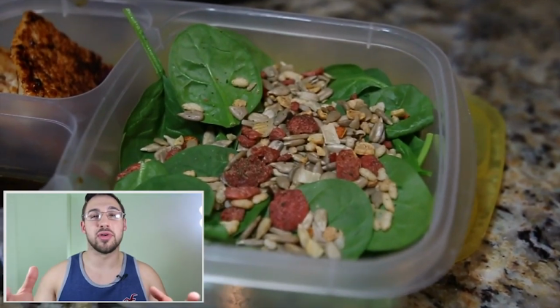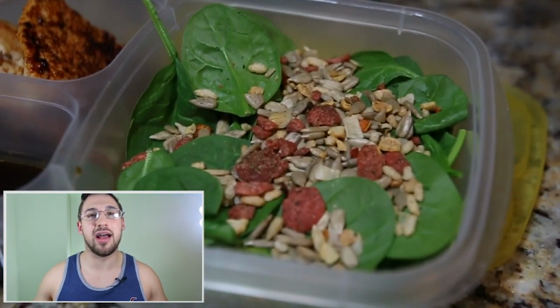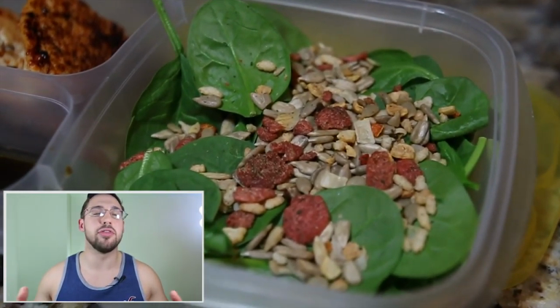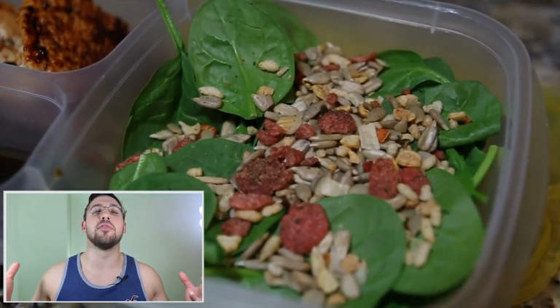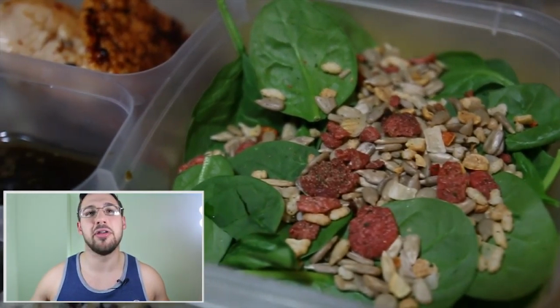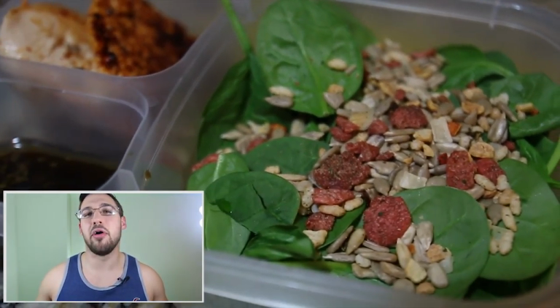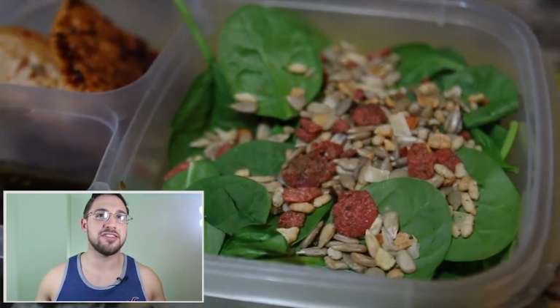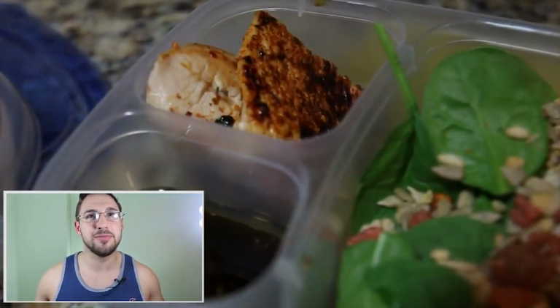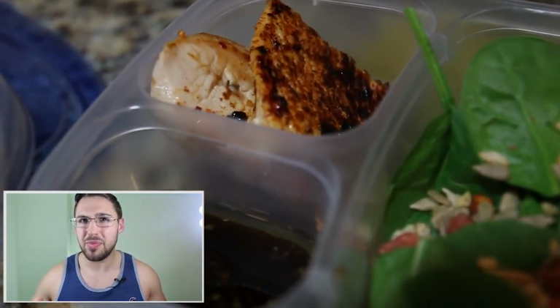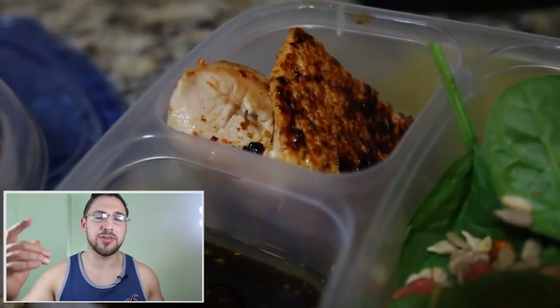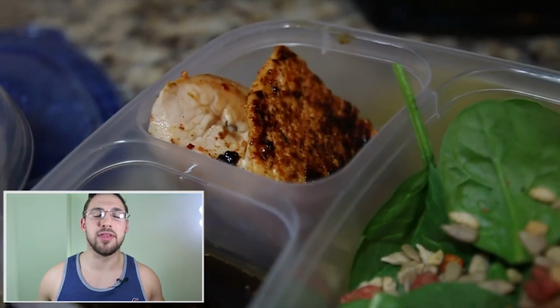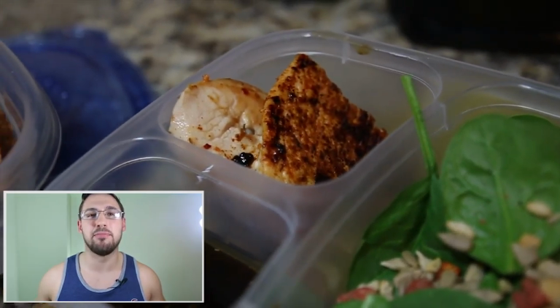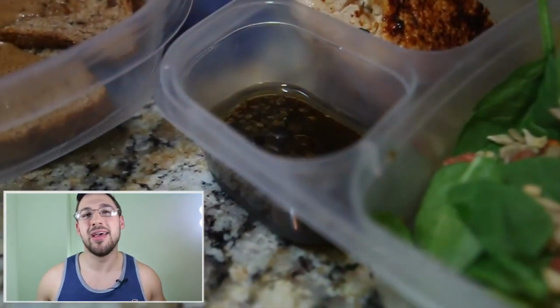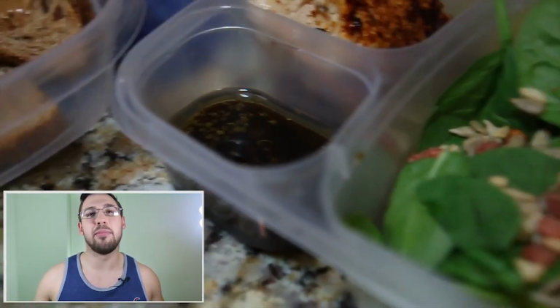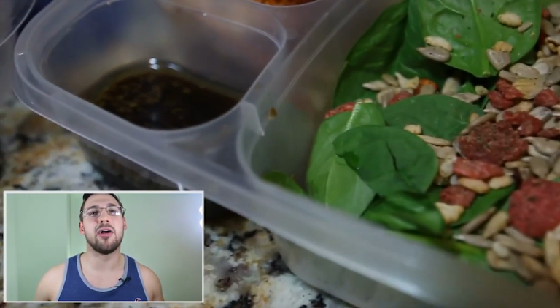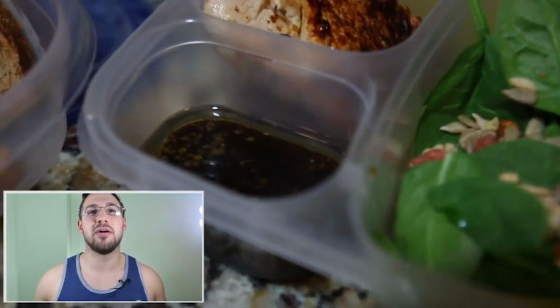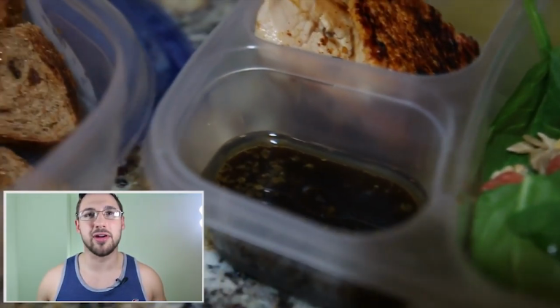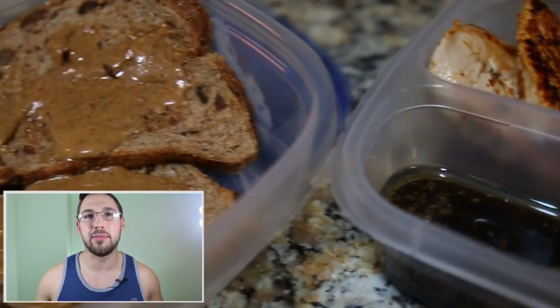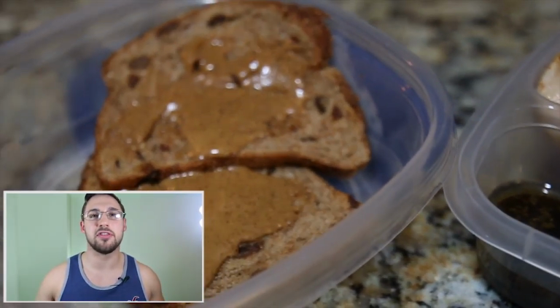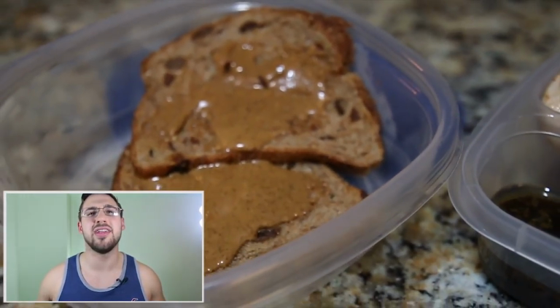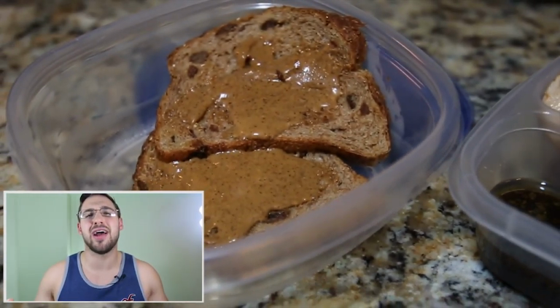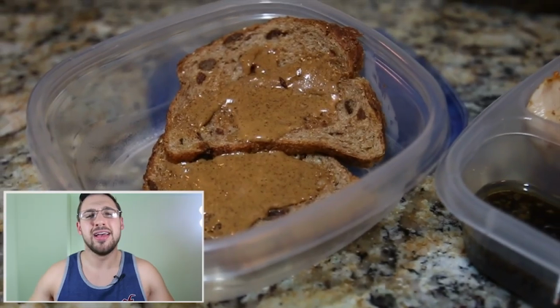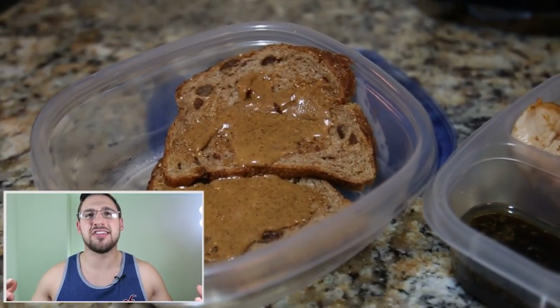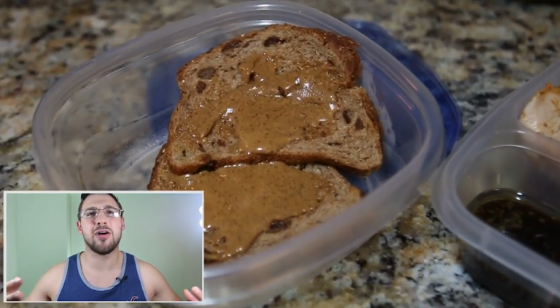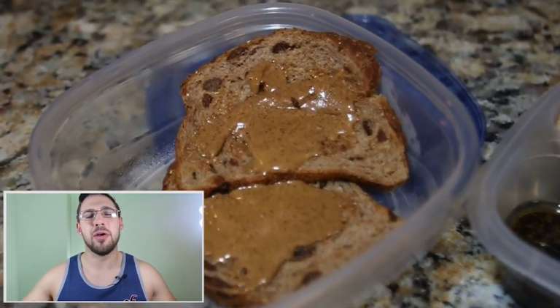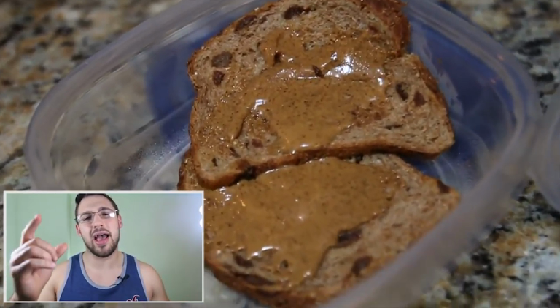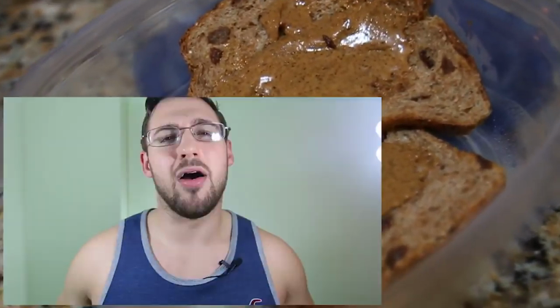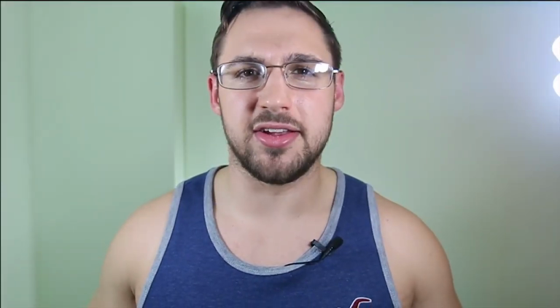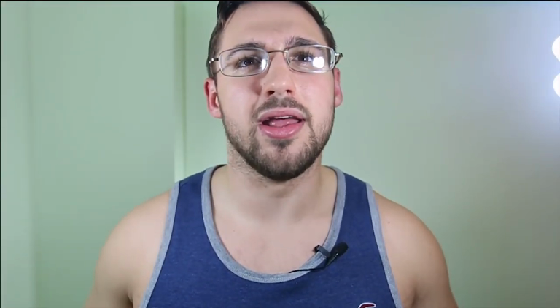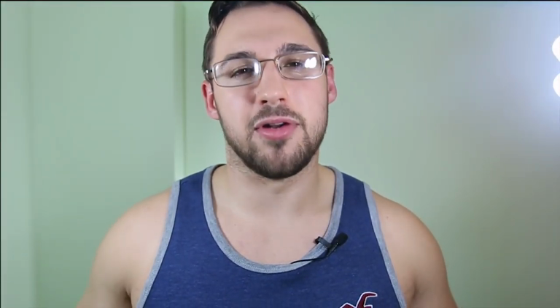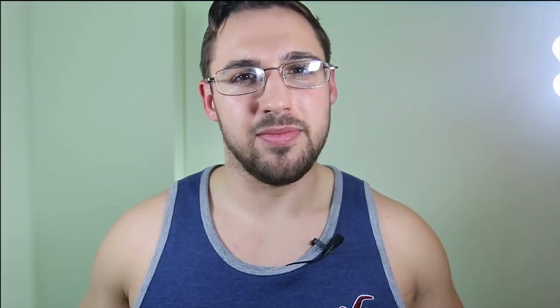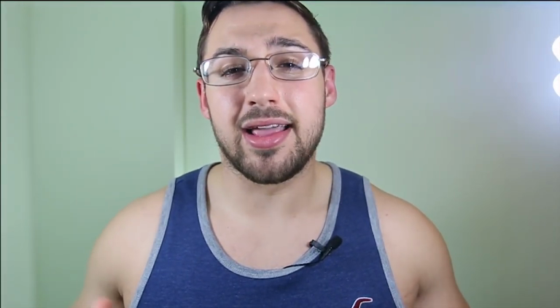So again, we have this delectable salad with all the fixings on it, we got turkey up in the top compartment, and on the bottom we got our balsamic vinegar that we're going to be dipping our stuff in. And then finally, to stay sane and carbed up, we have our Ezekiel bread for dessert.